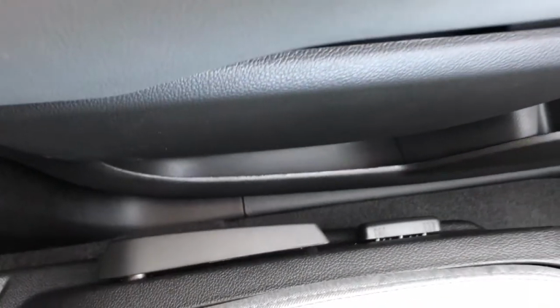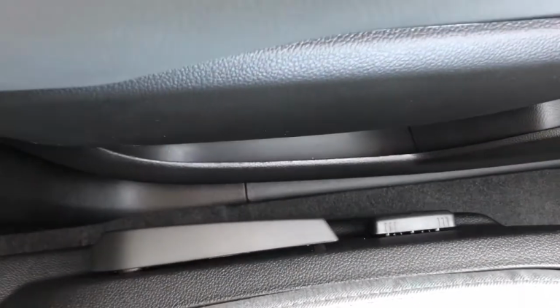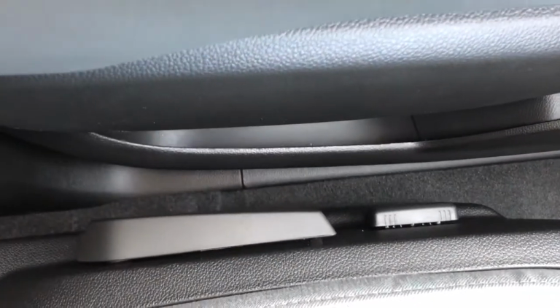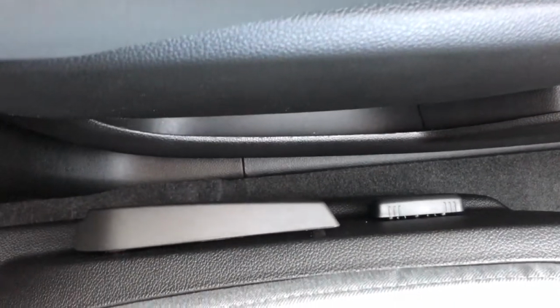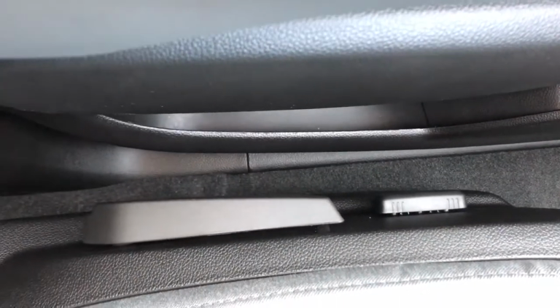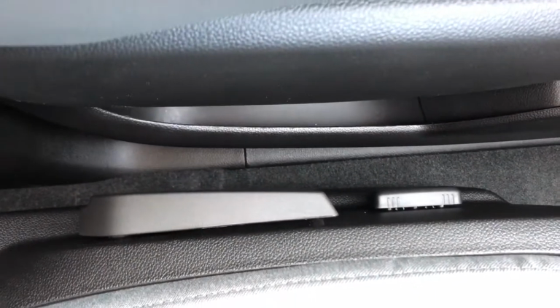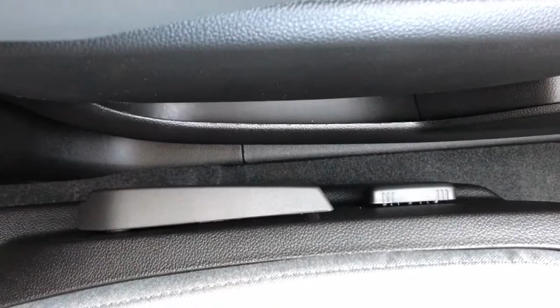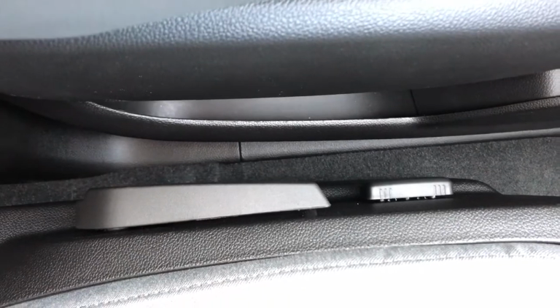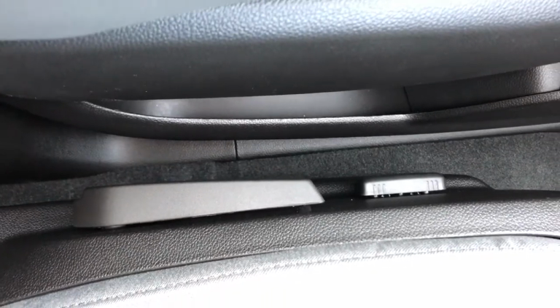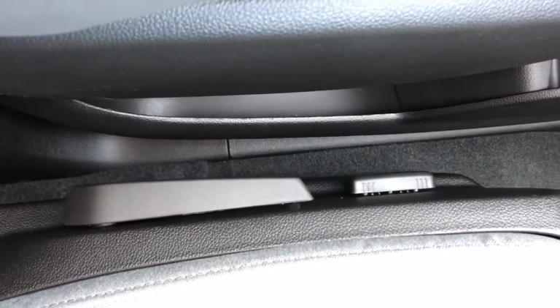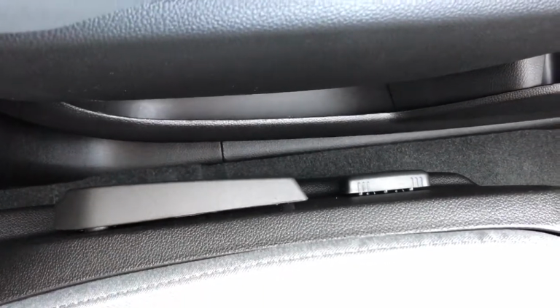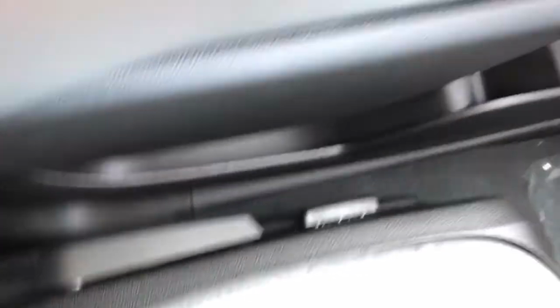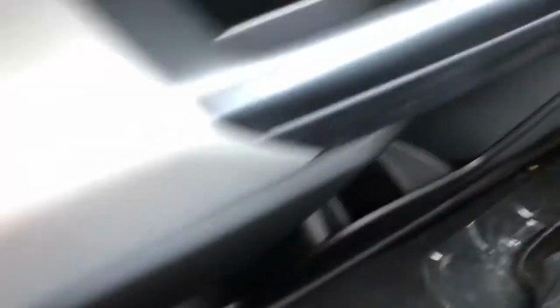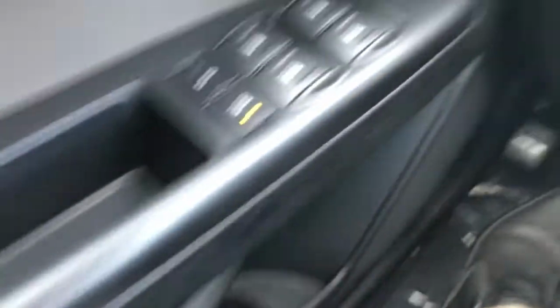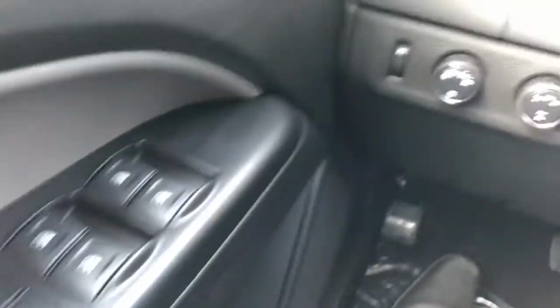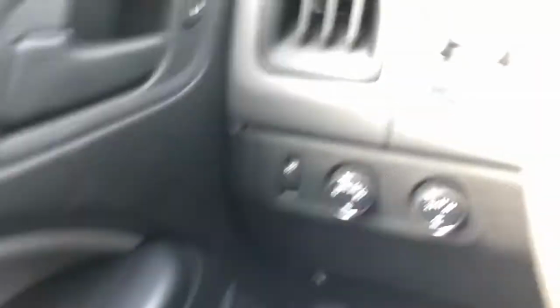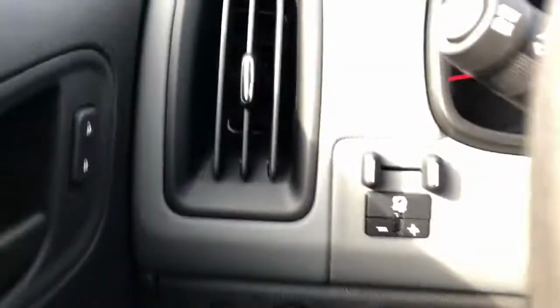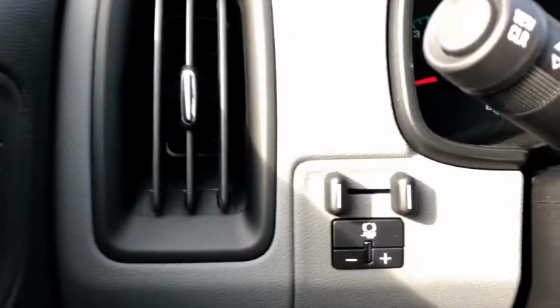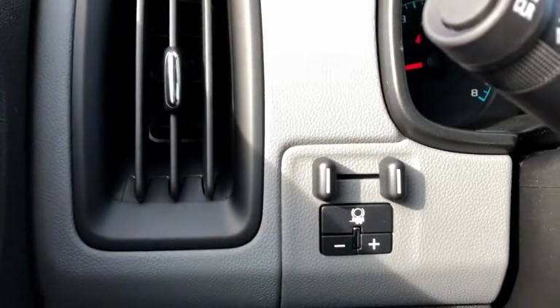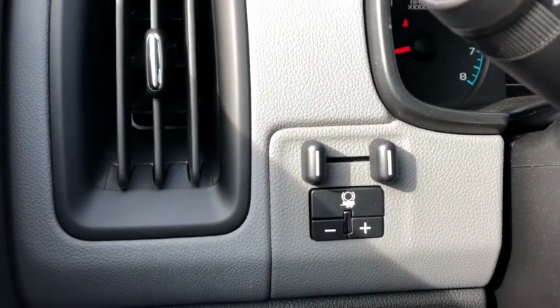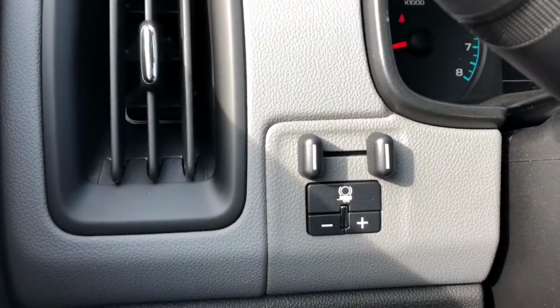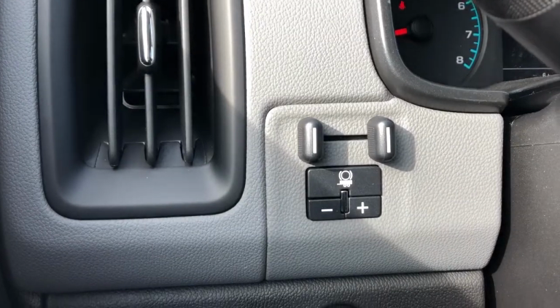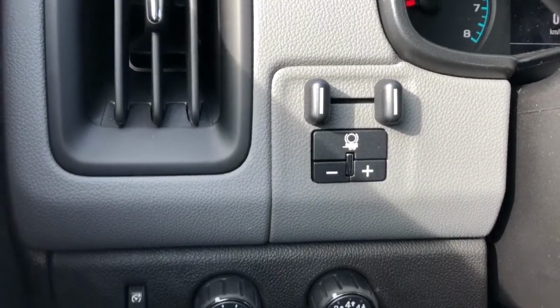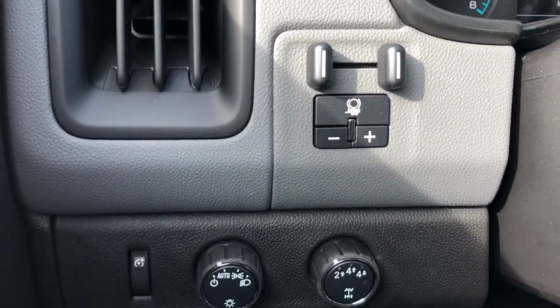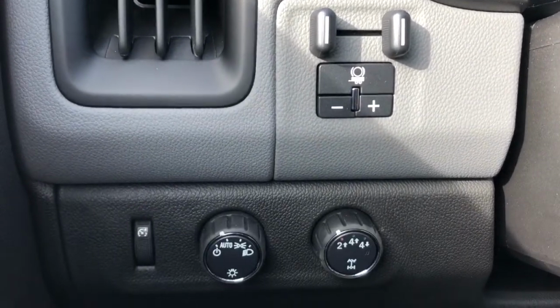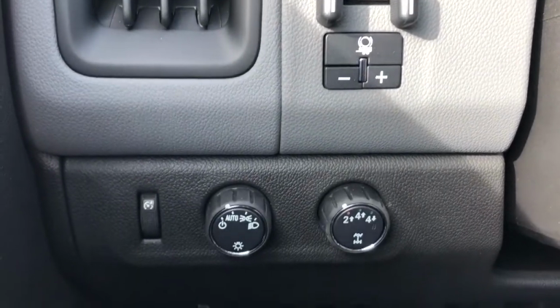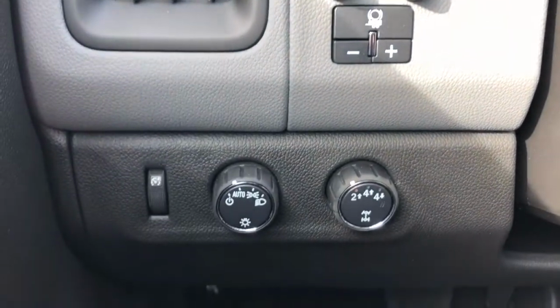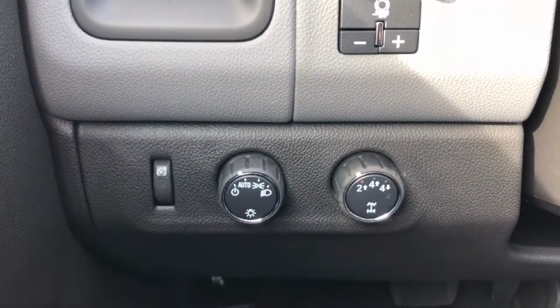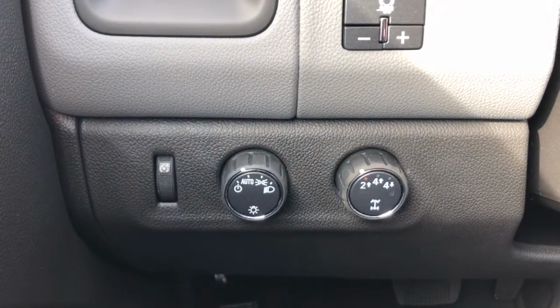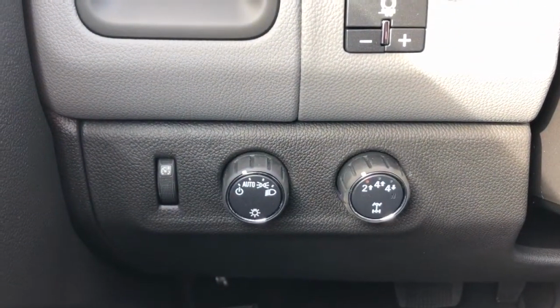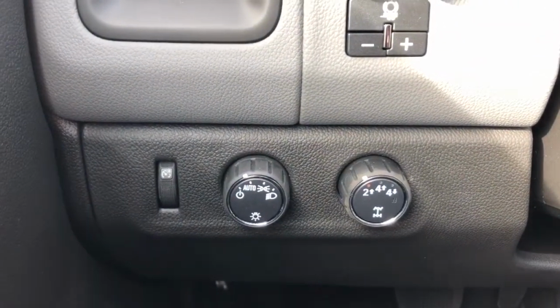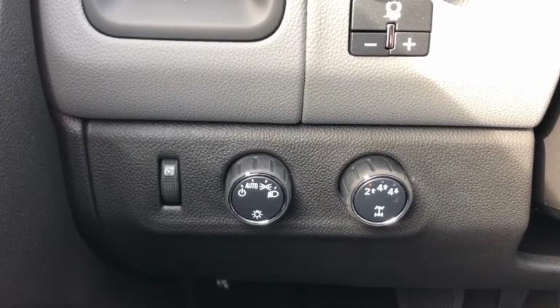On the side of the seat we have our power adjustable seats combined with manual seat adjustment. Then off to the left of the steering wheel we have our trailer brake as well as our lighting settings and four-wheel drive controls.